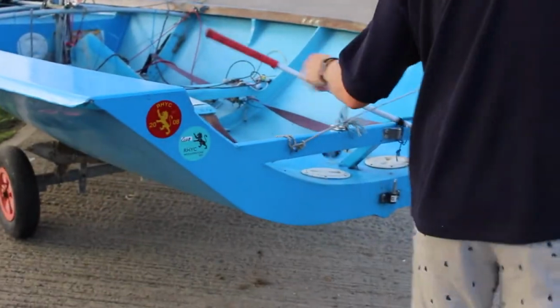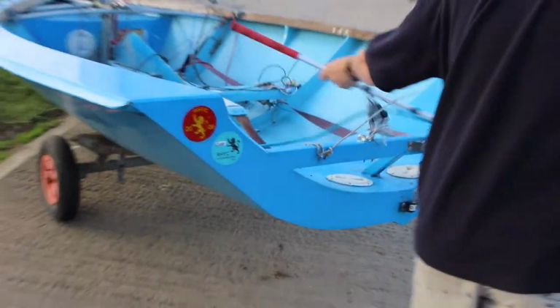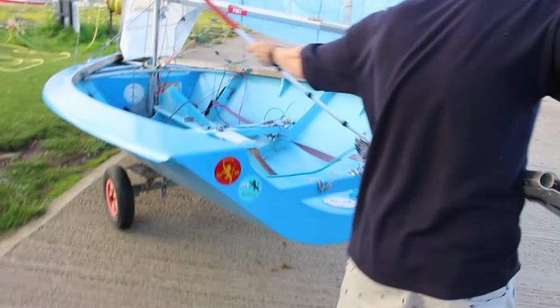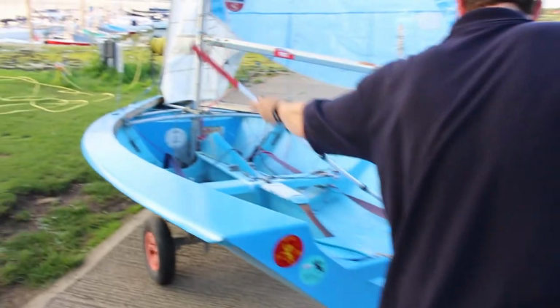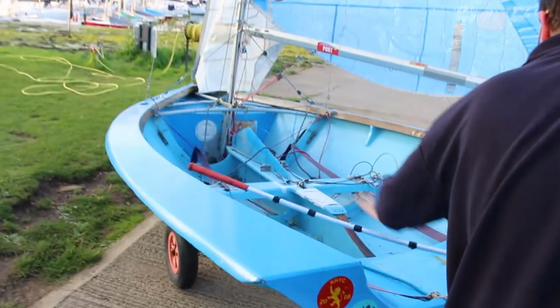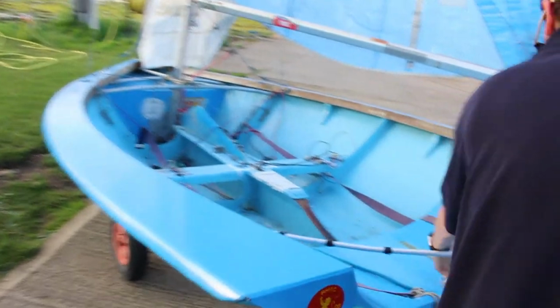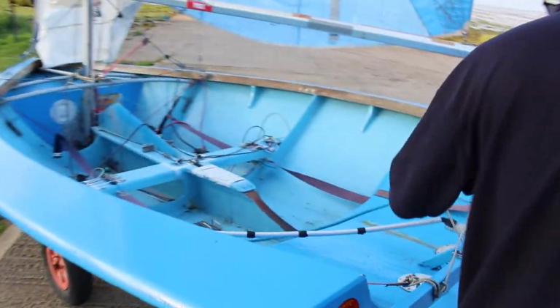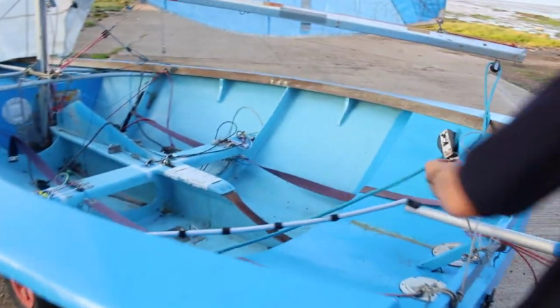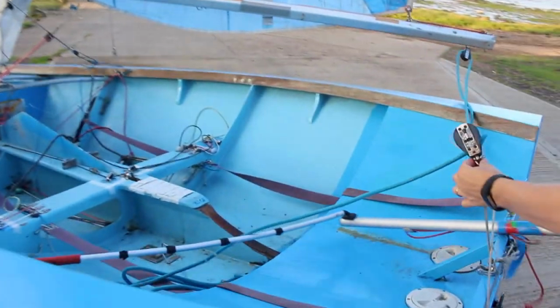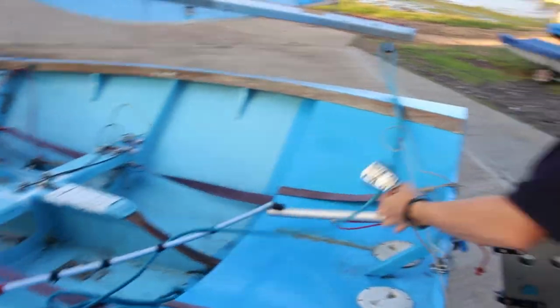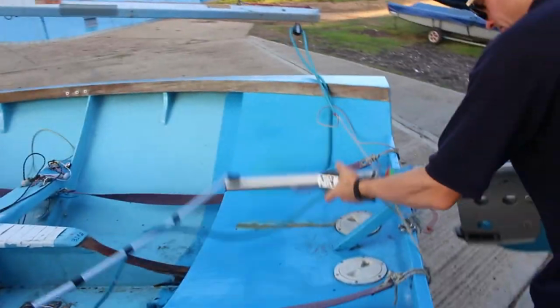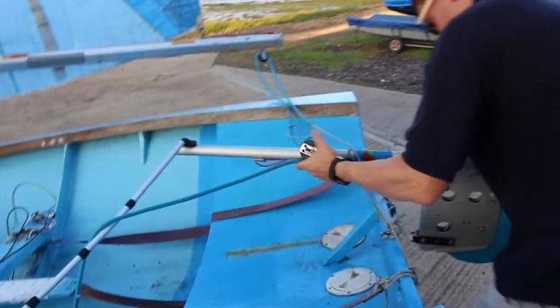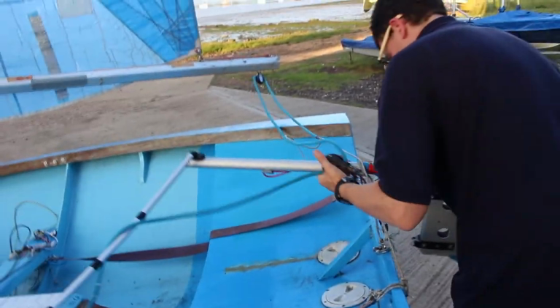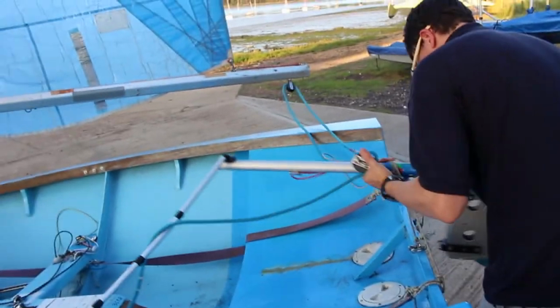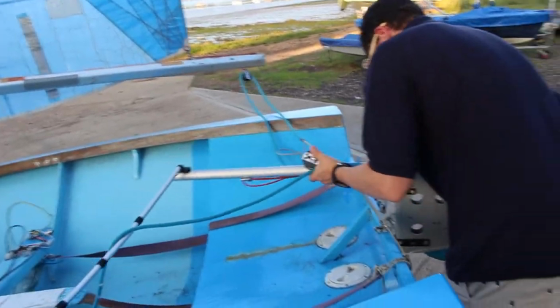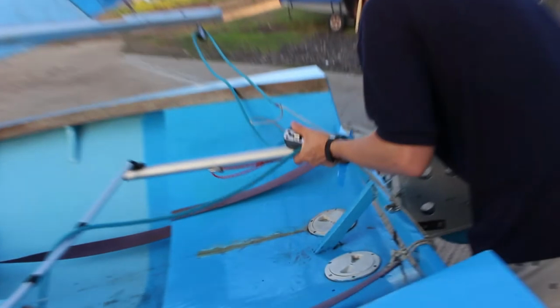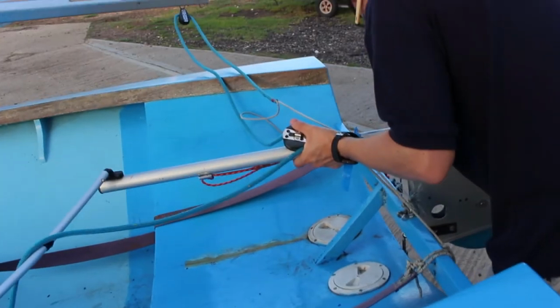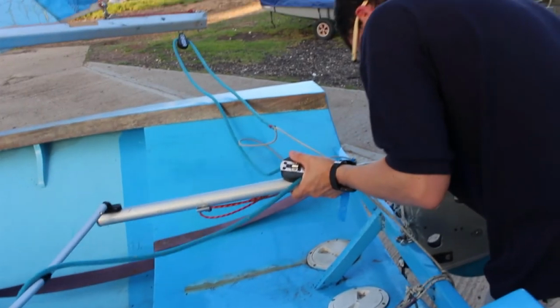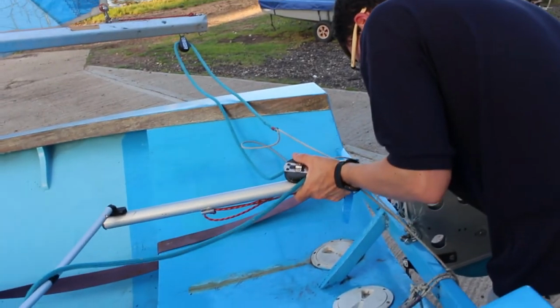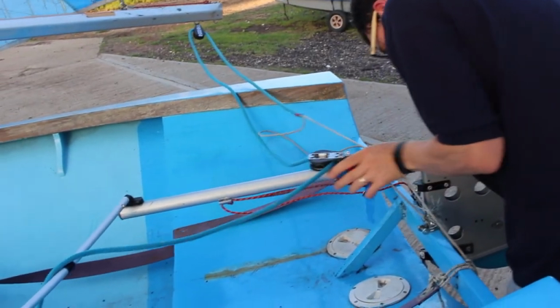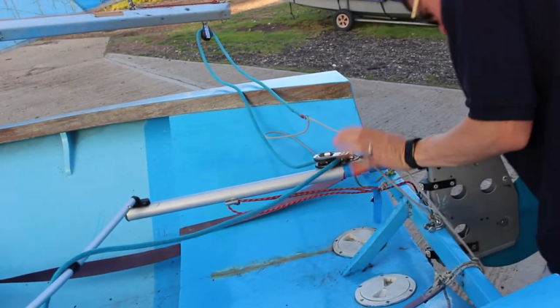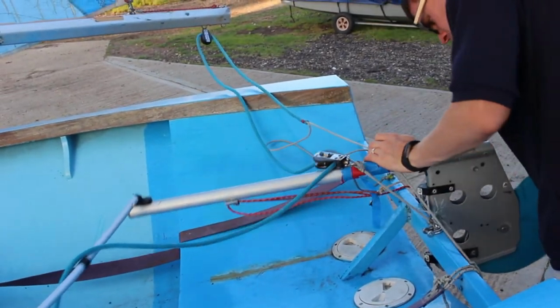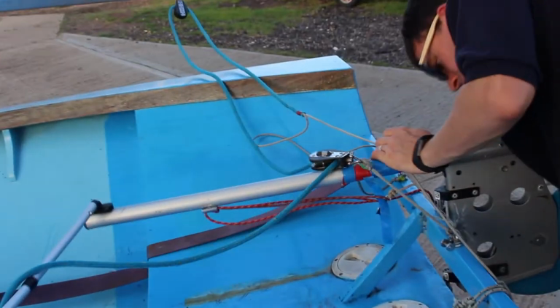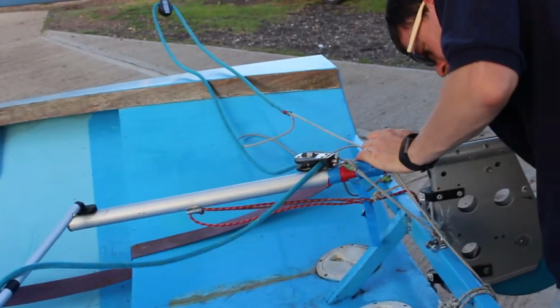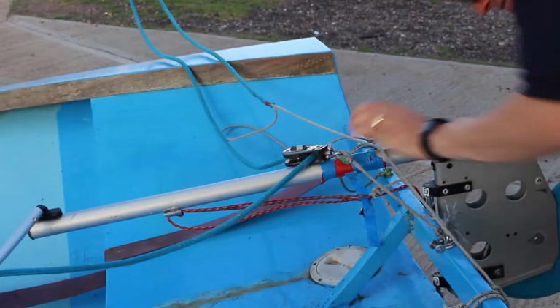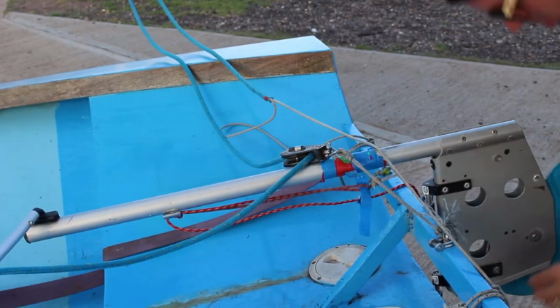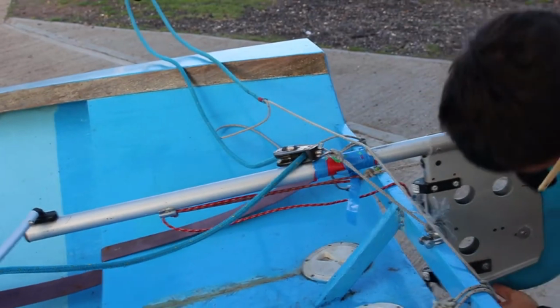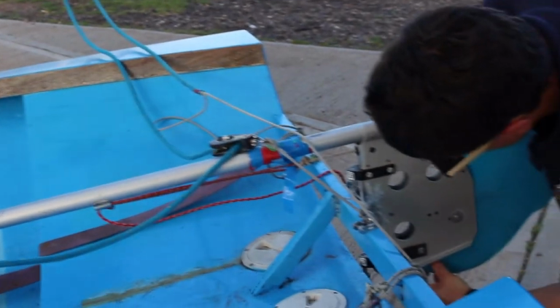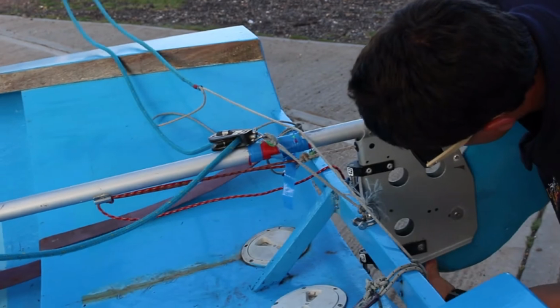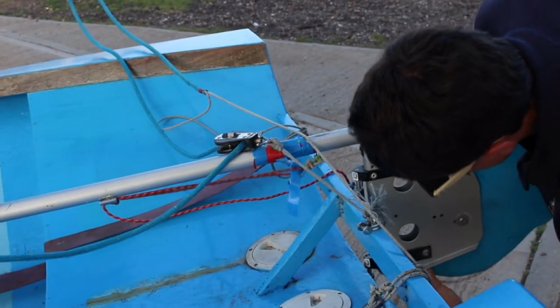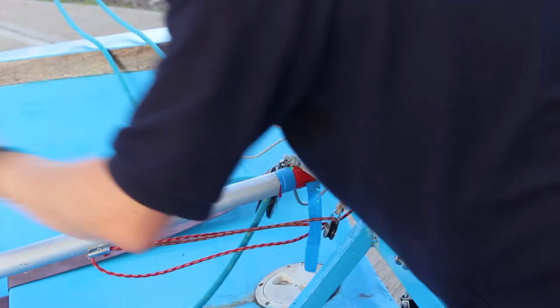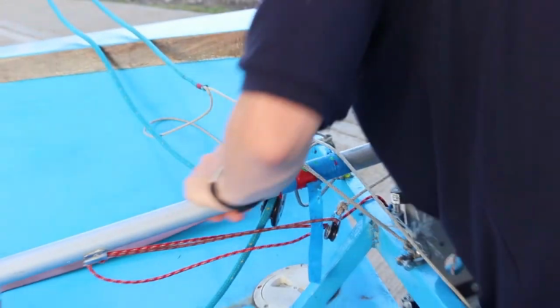Attach the rudder onto the pintles, but make sure the tiller and the extension go under the mainsheet horse. Use the rope provided to attach the rudder stock to the boat as an extra precaution.